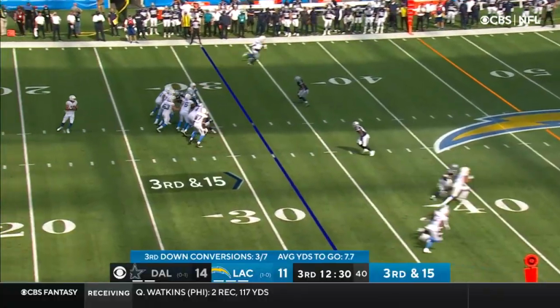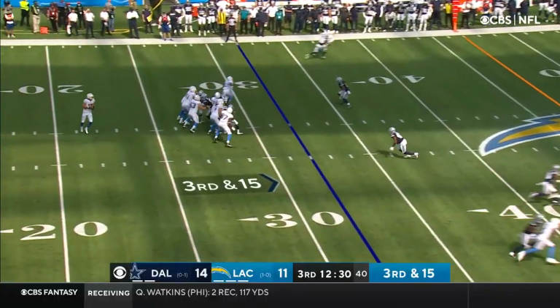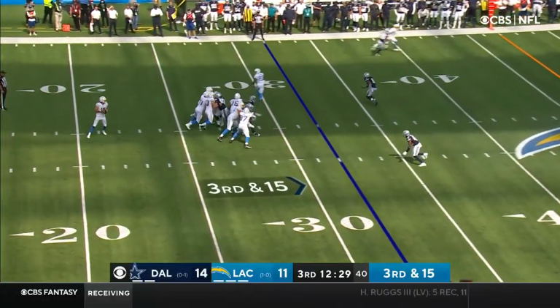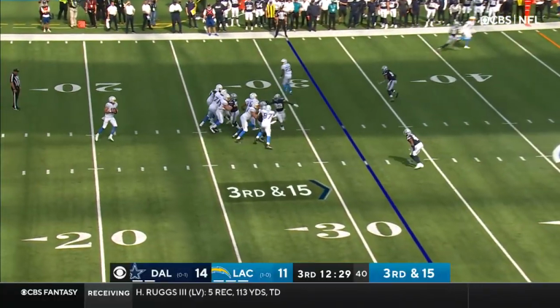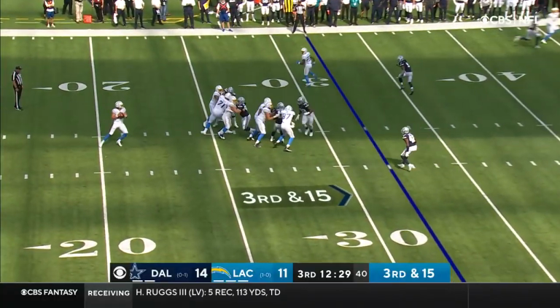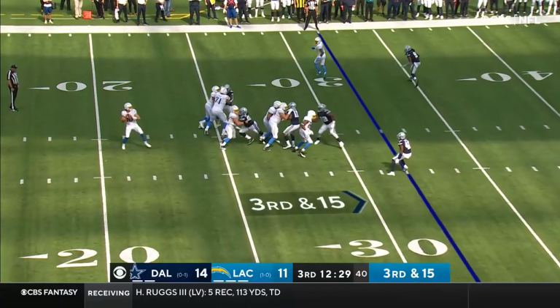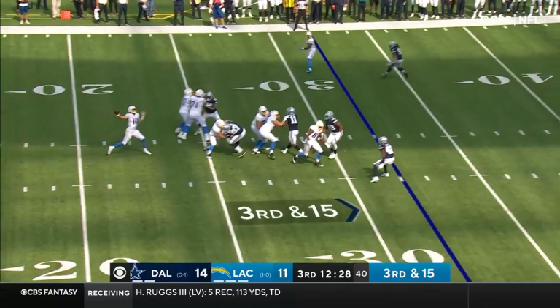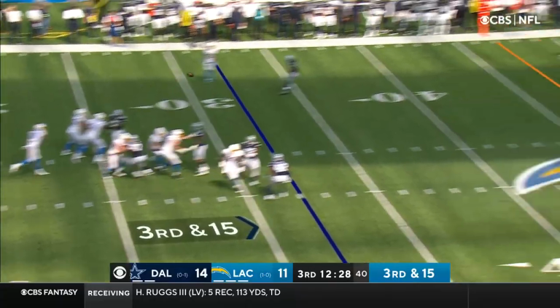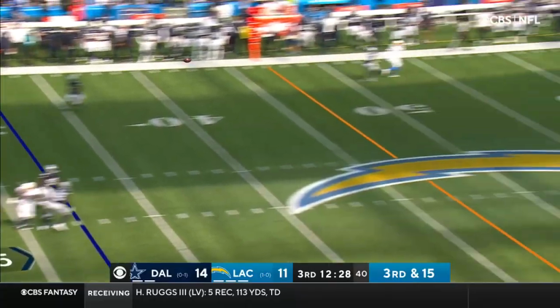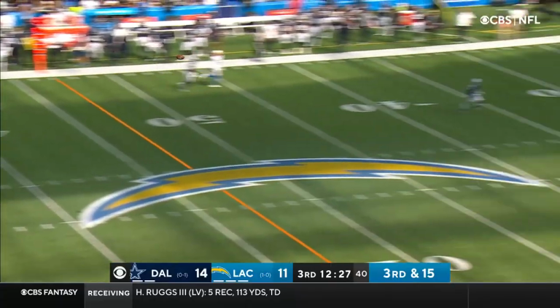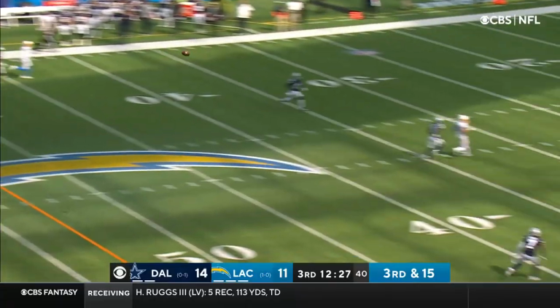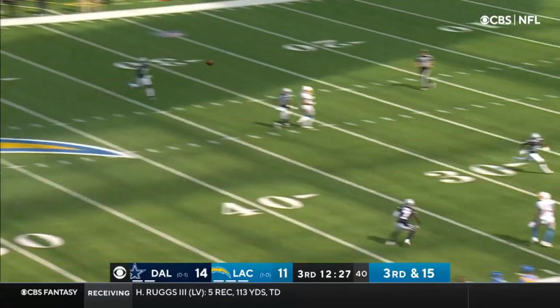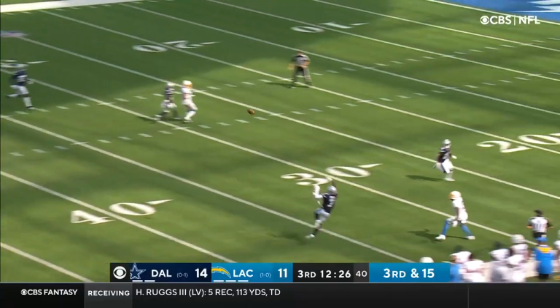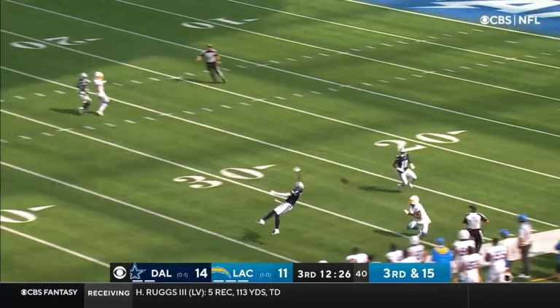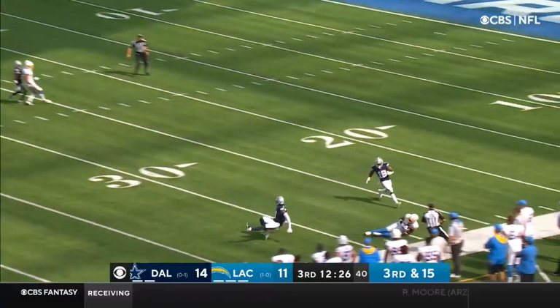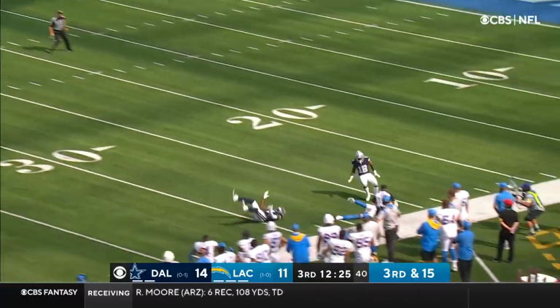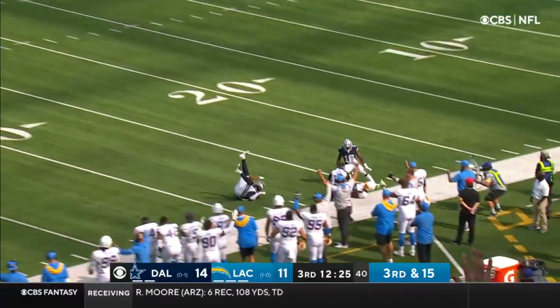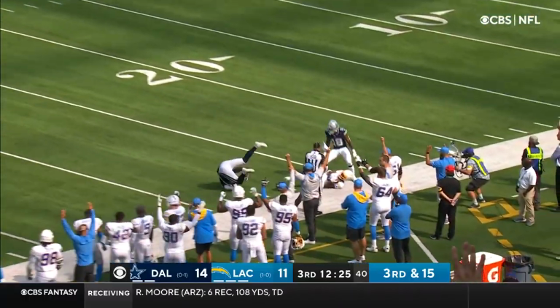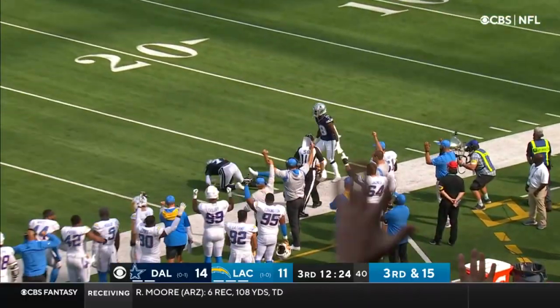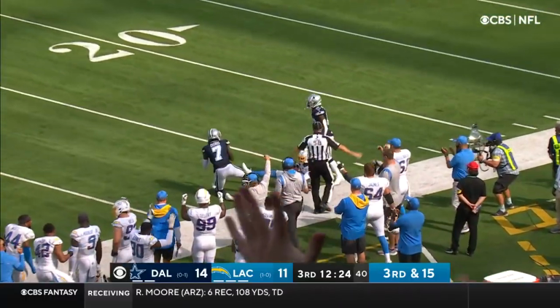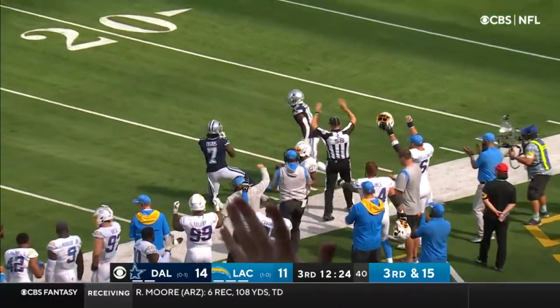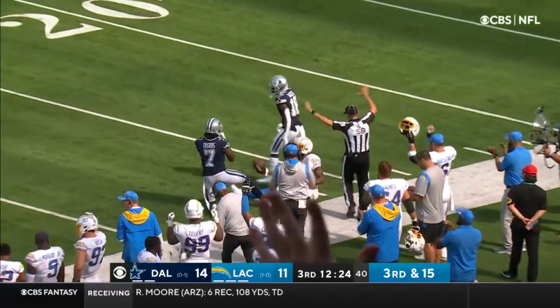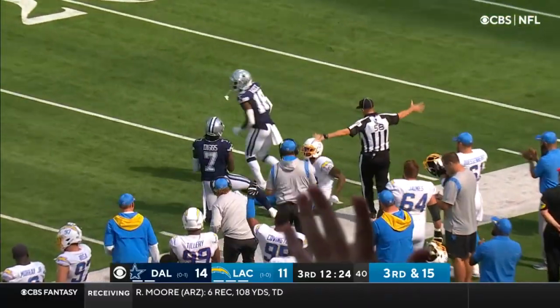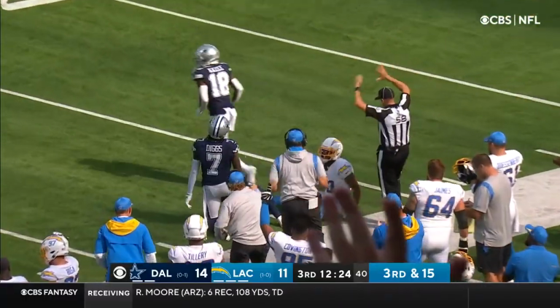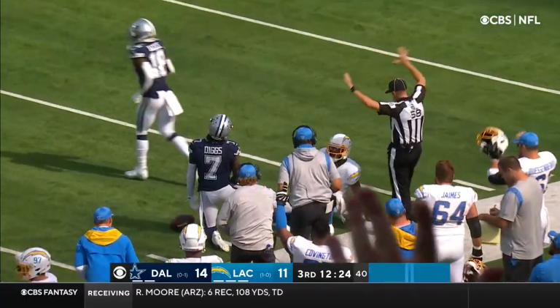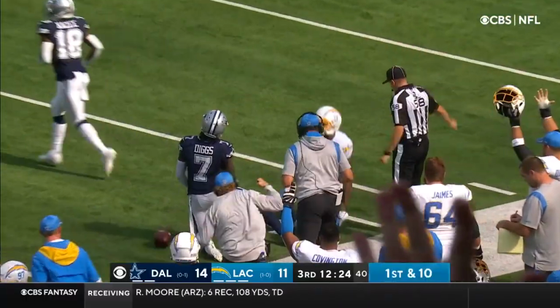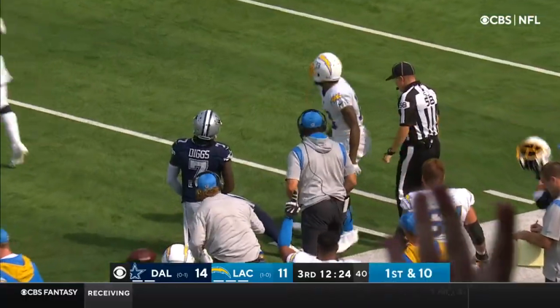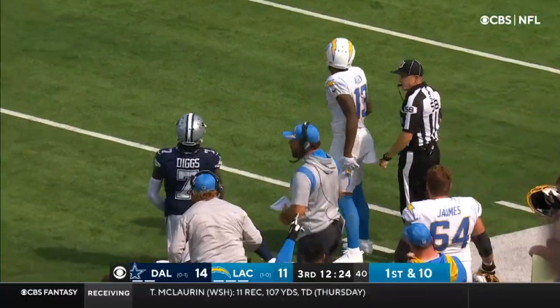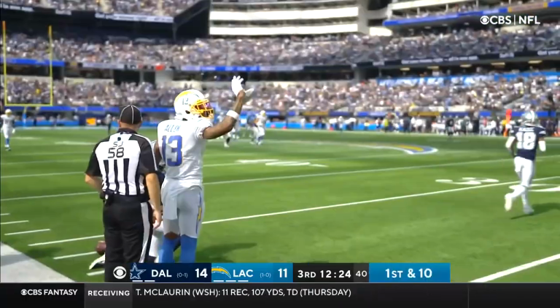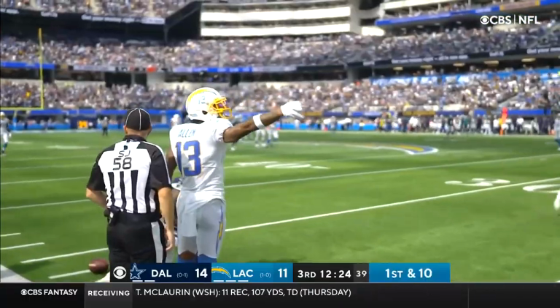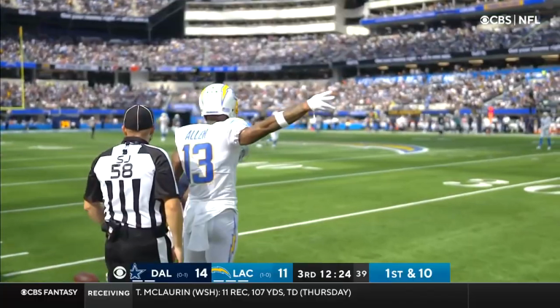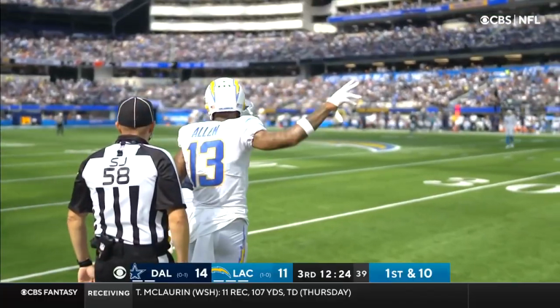A third and ten or longer. And the pass on the money for a first down at the 27 with Keenan Allen.